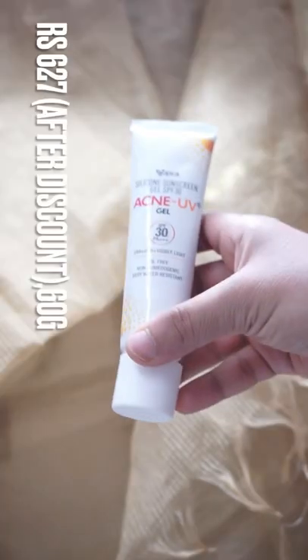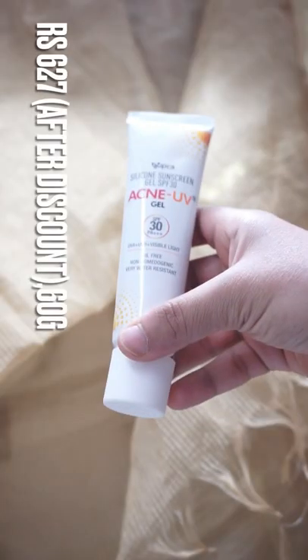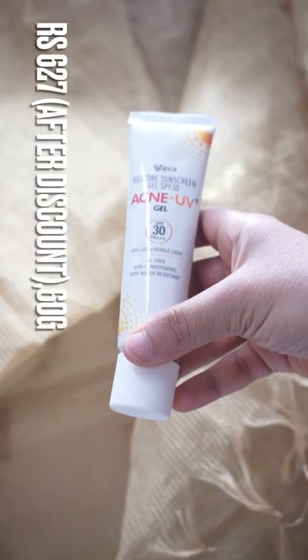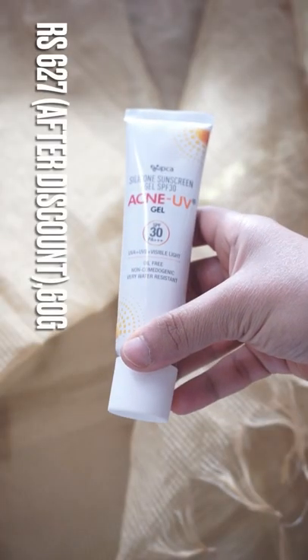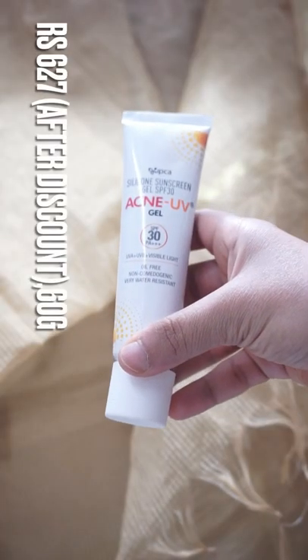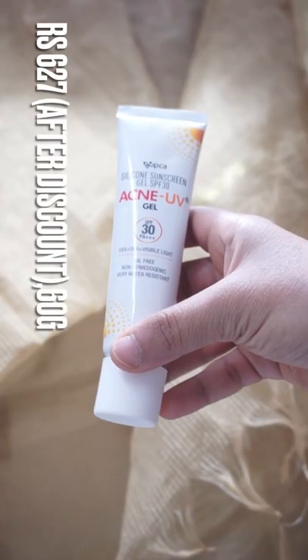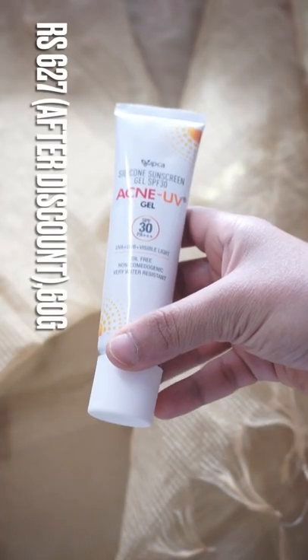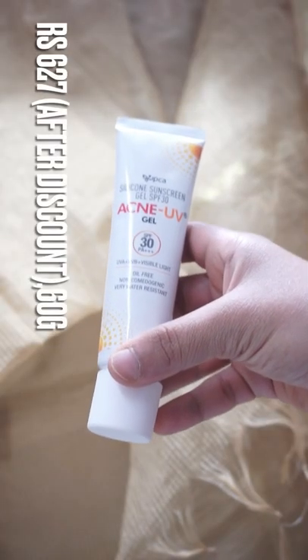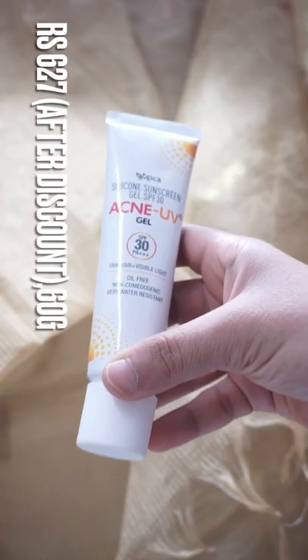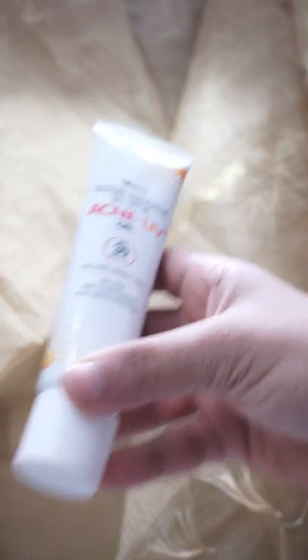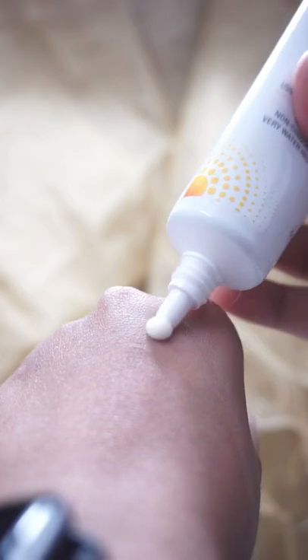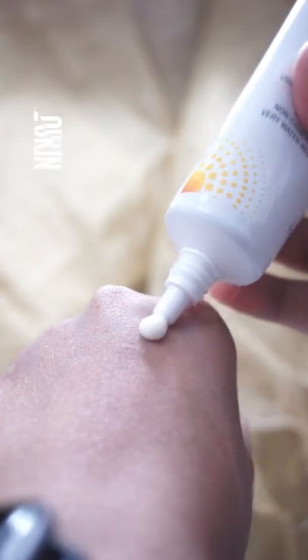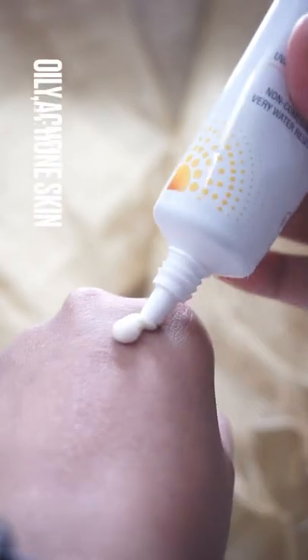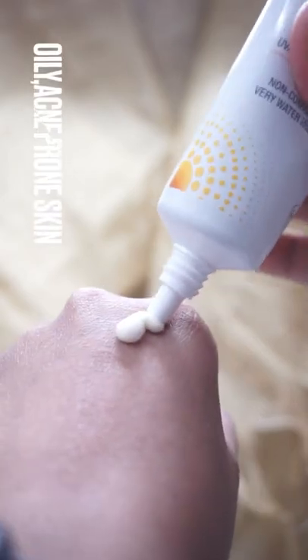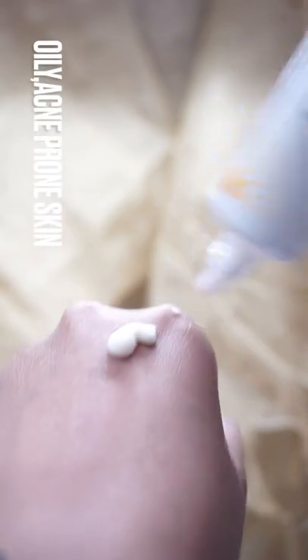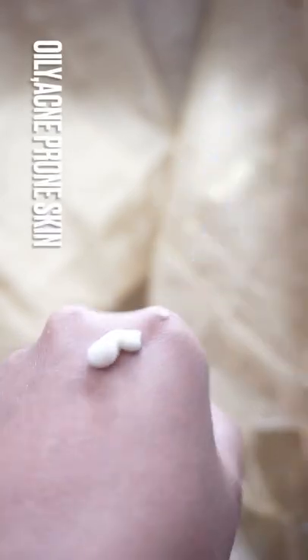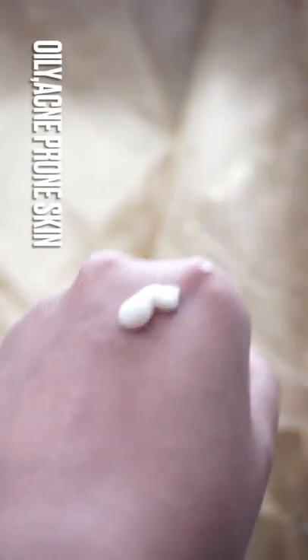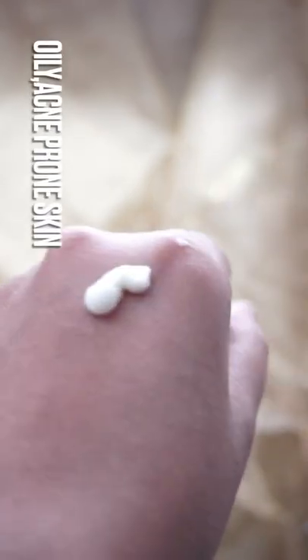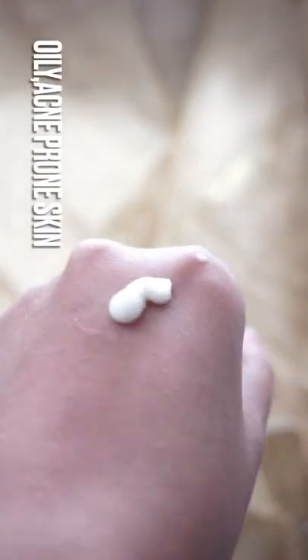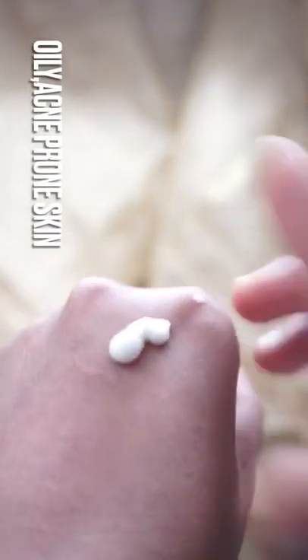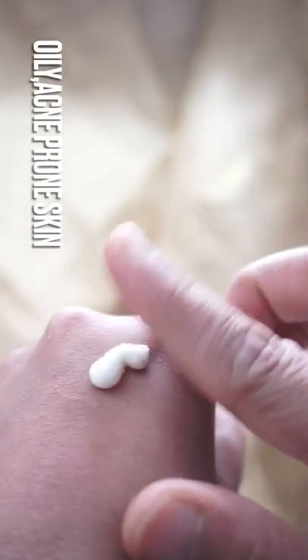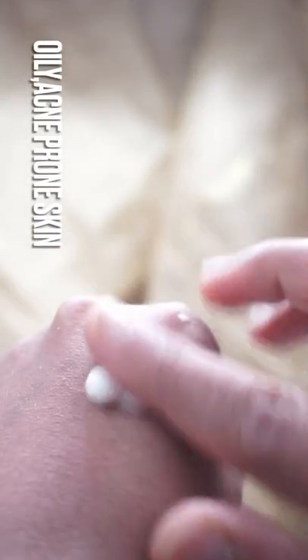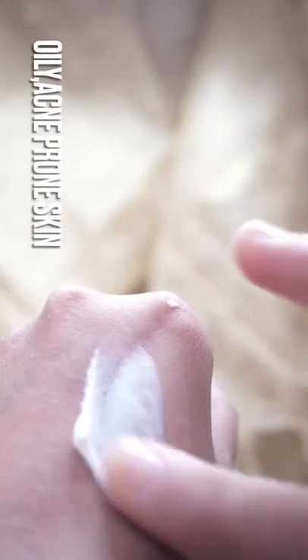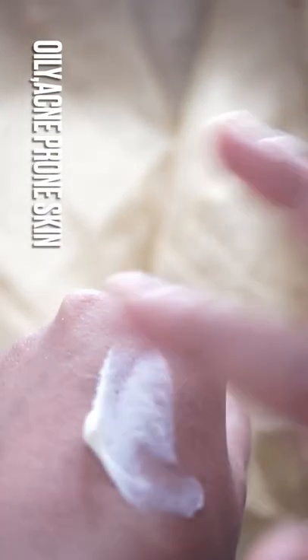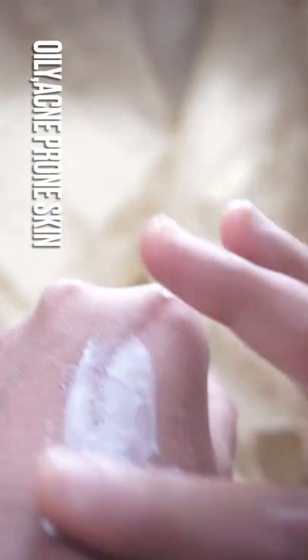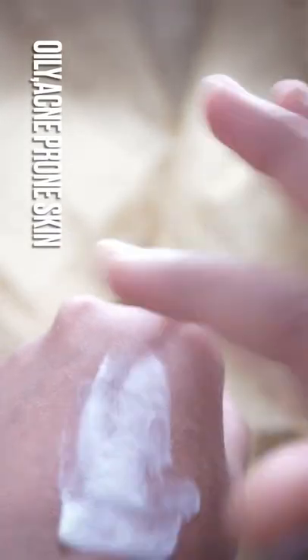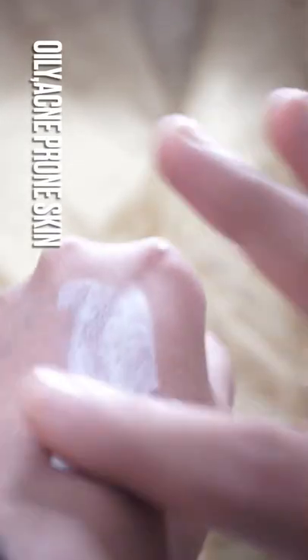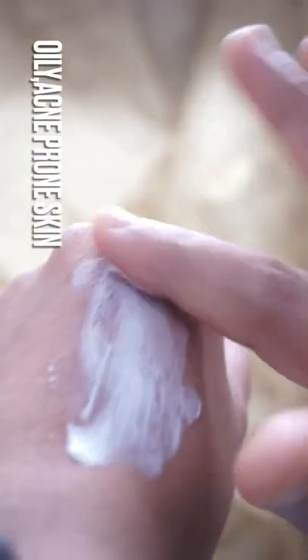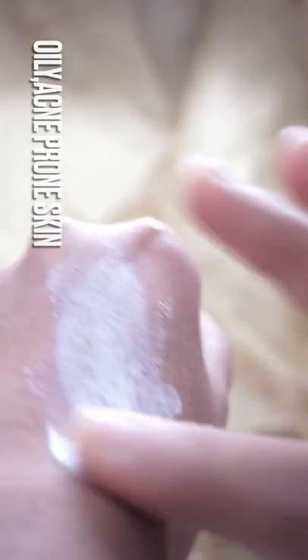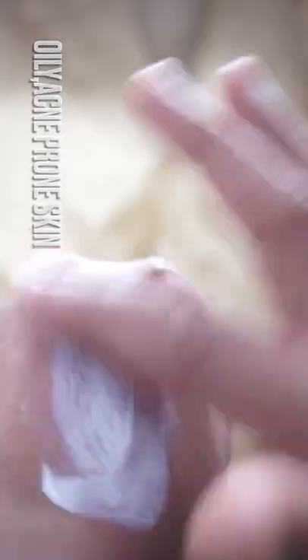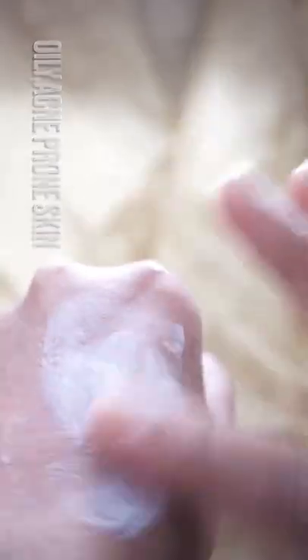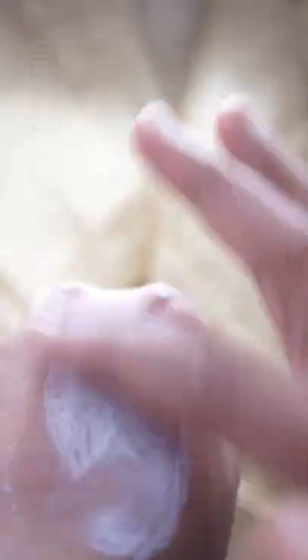The second being the Acne UV Sunscreen from Ibka. This is suited for oily acne-prone skin. This is a silicone-based sunscreen which gives no white cast.